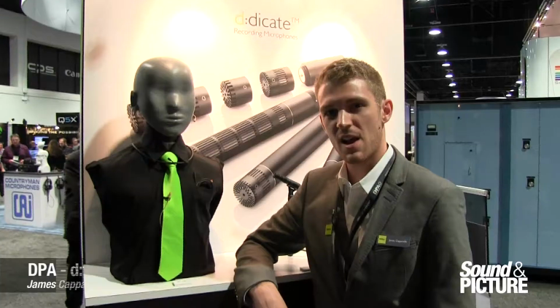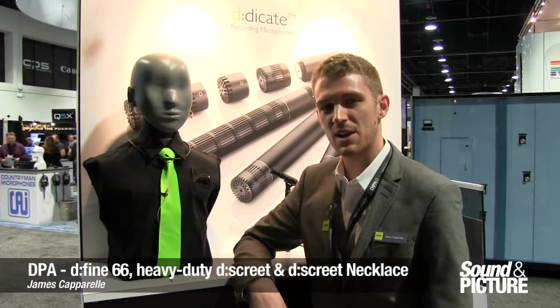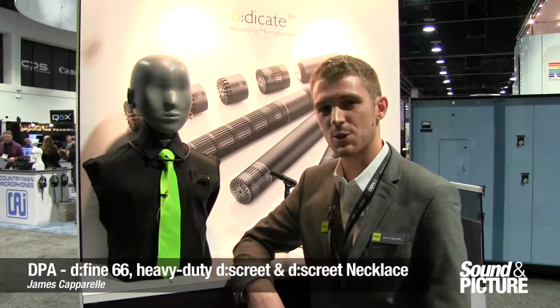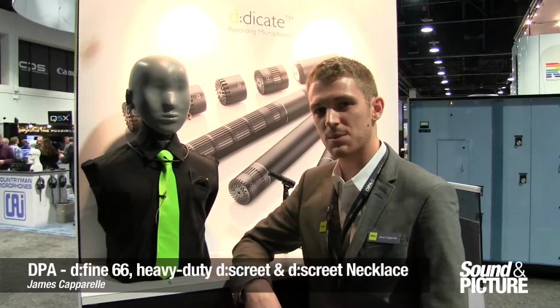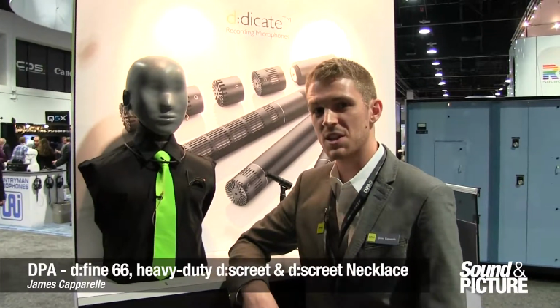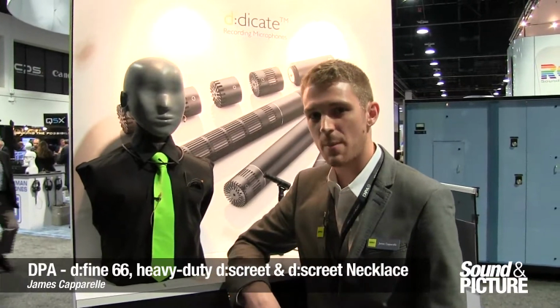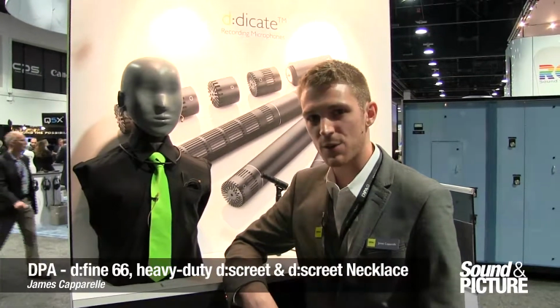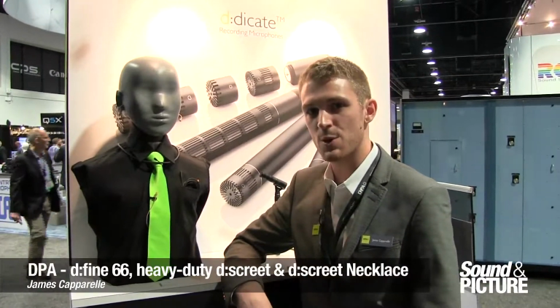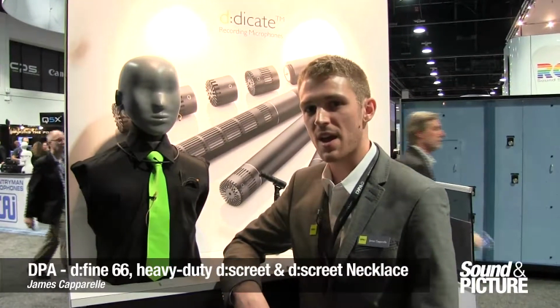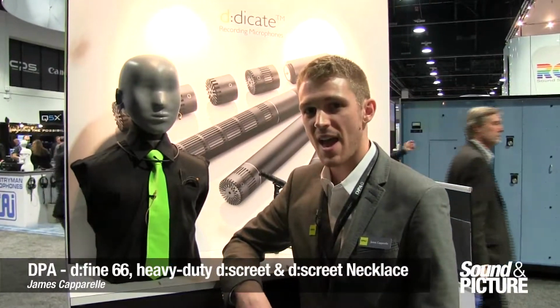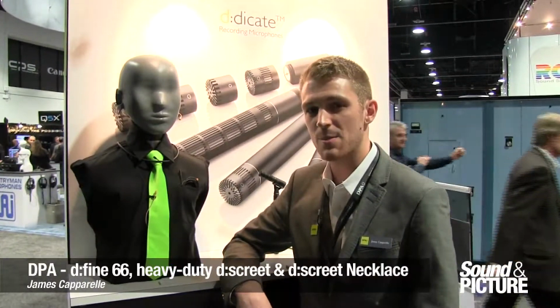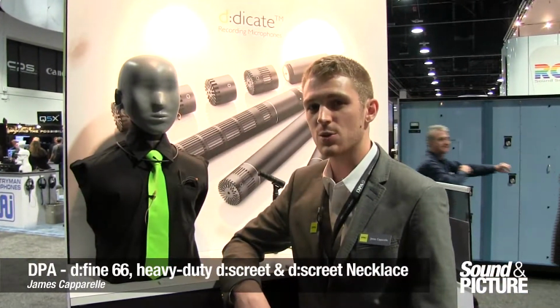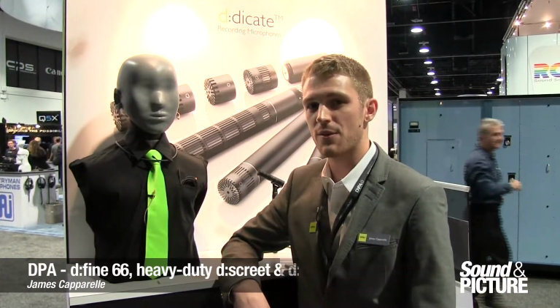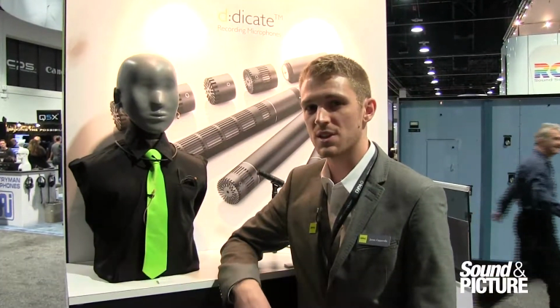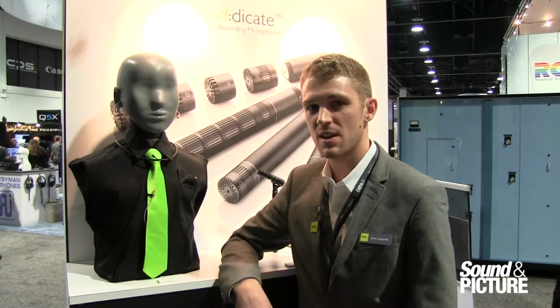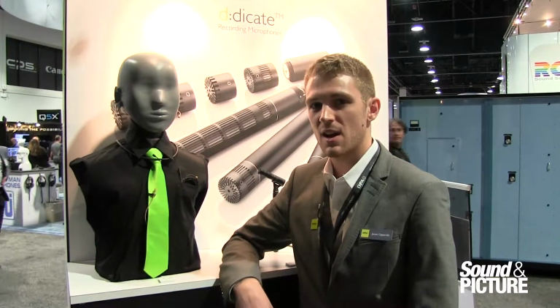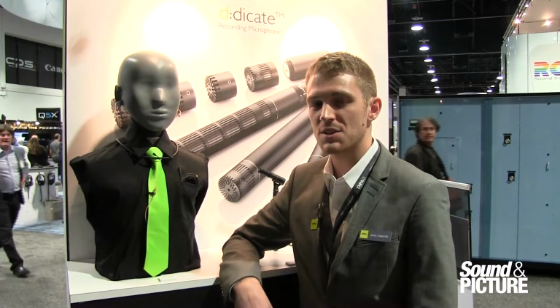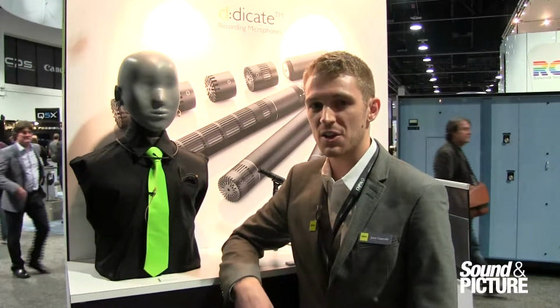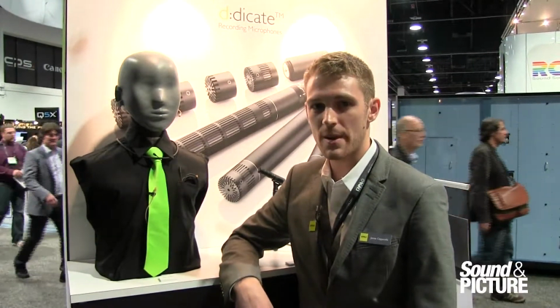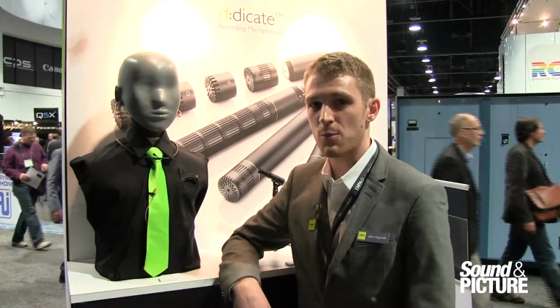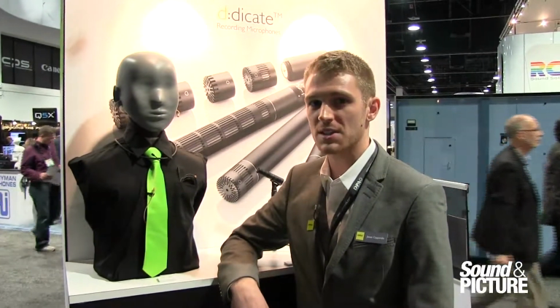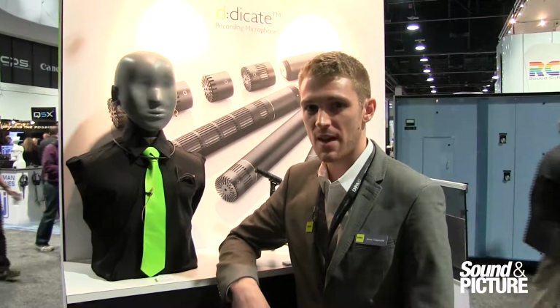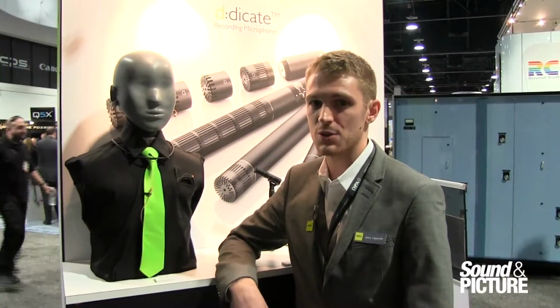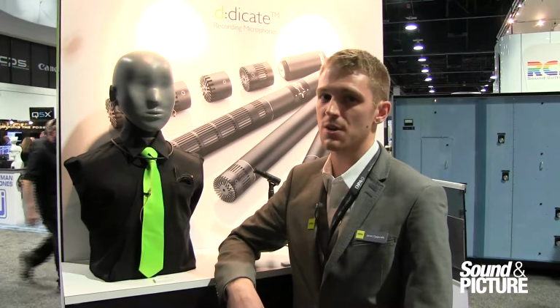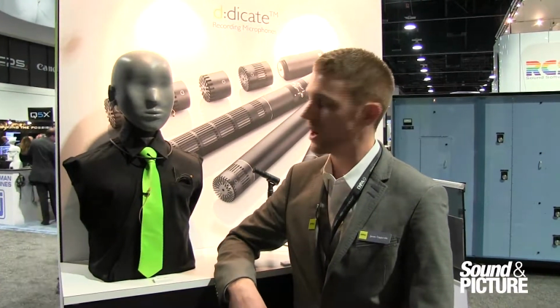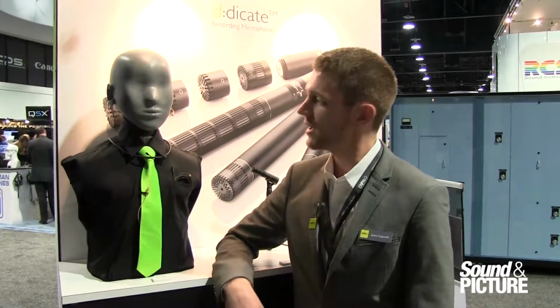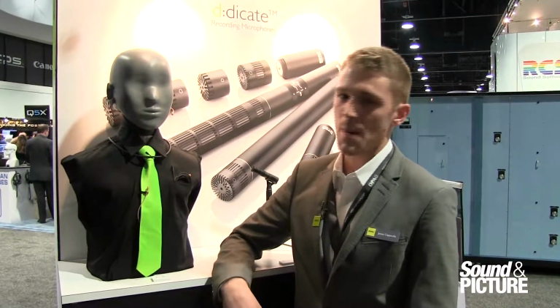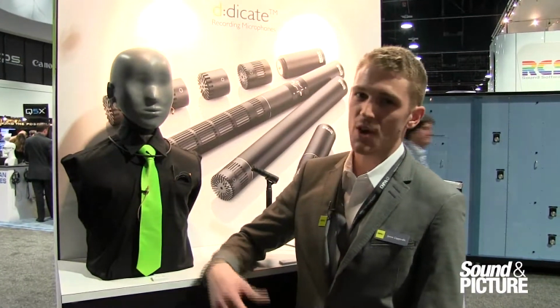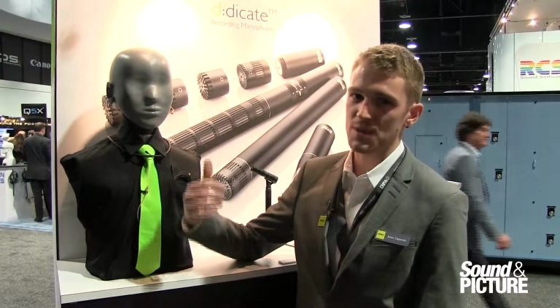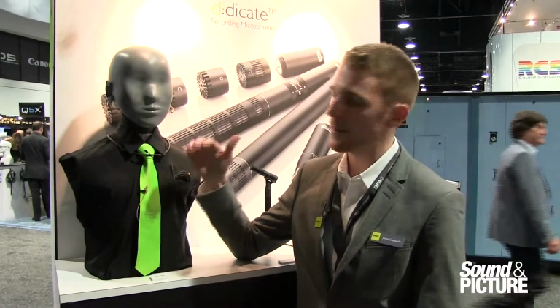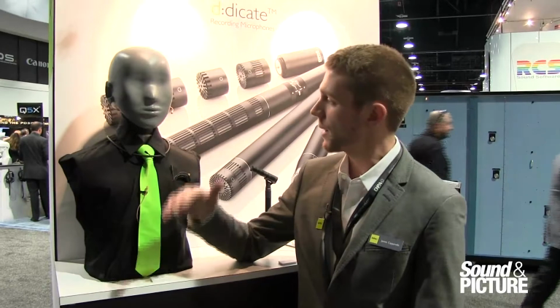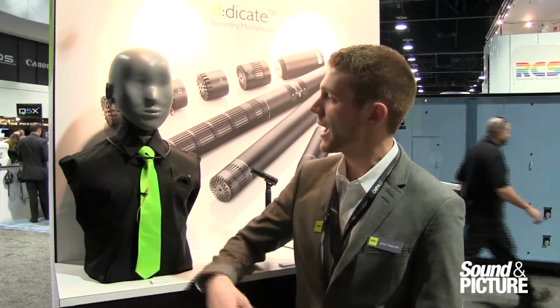How are you guys doing? Welcome to the DPA Microphones booth at NAB 2014. I'd love to tell you a little bit about our new products that we have introduced here at the show. I'm going to start from the top and work my way down.